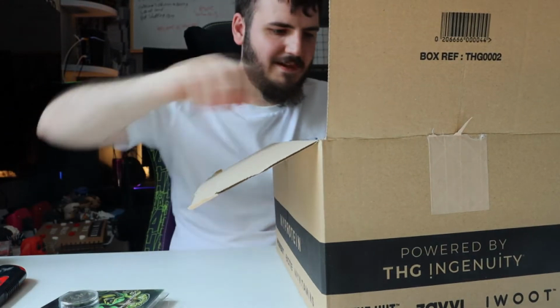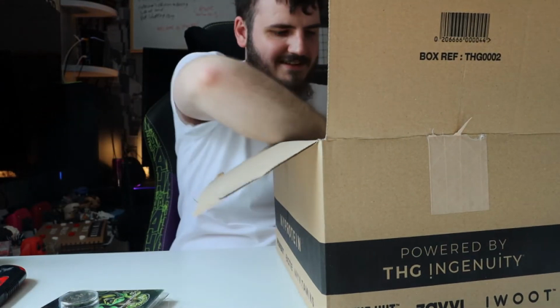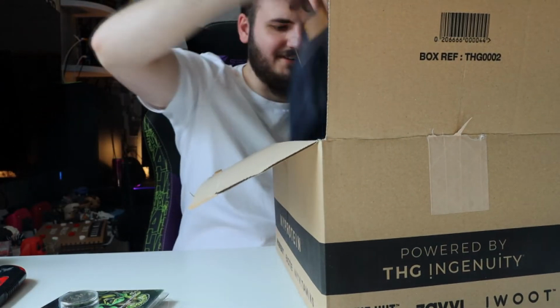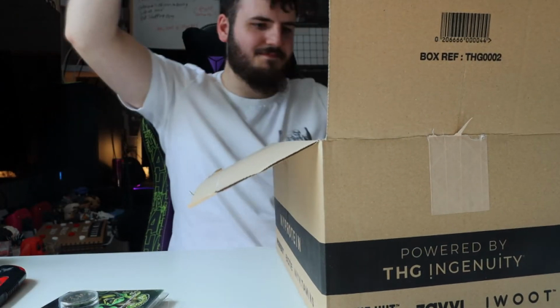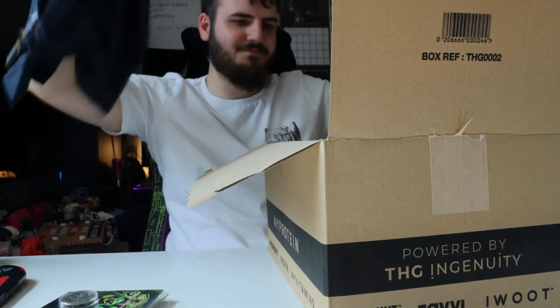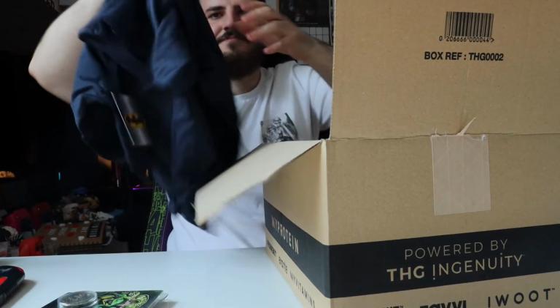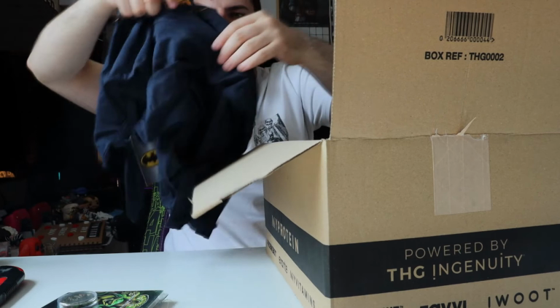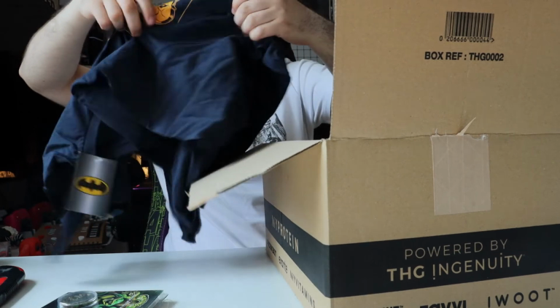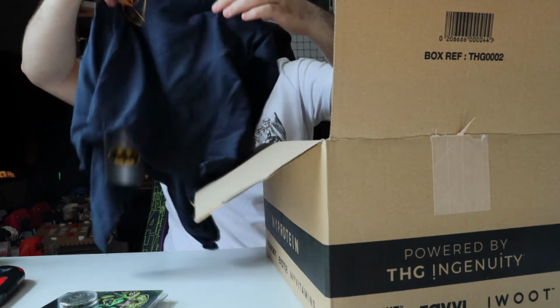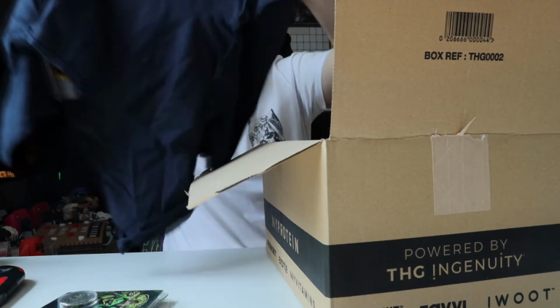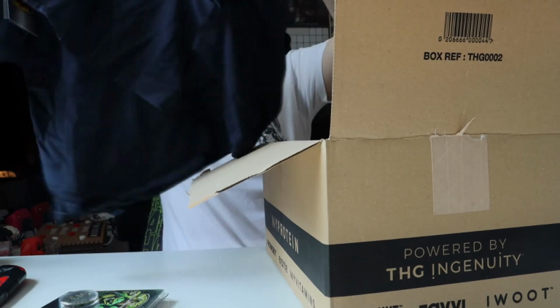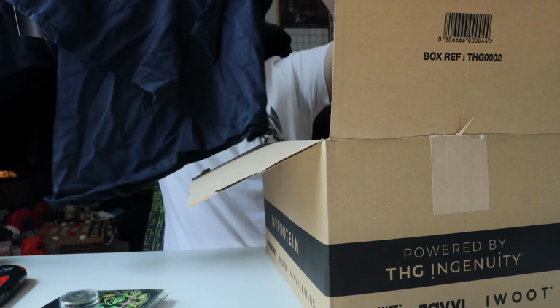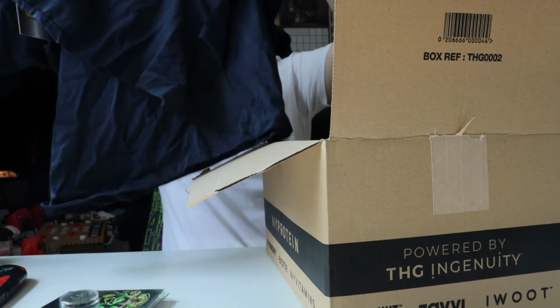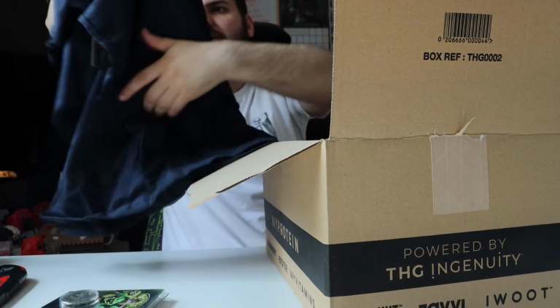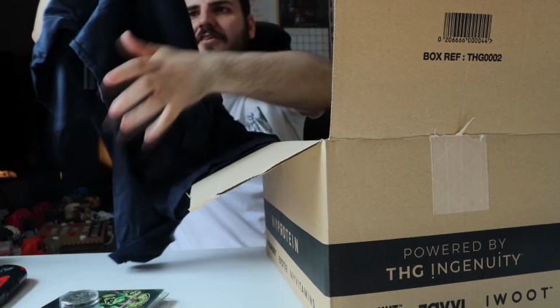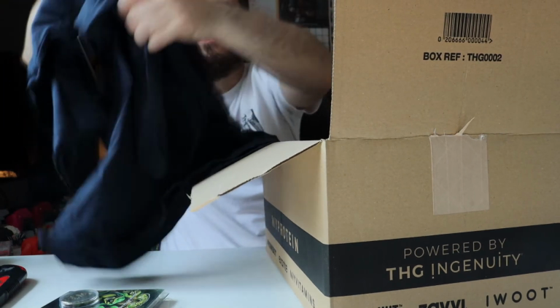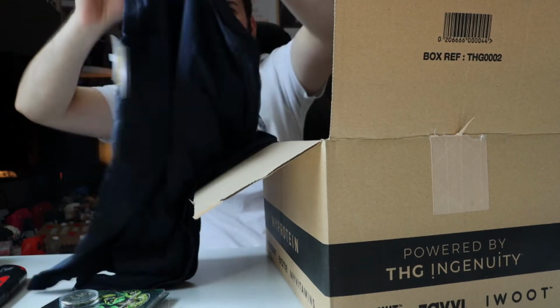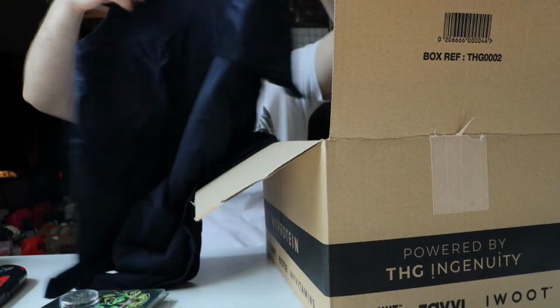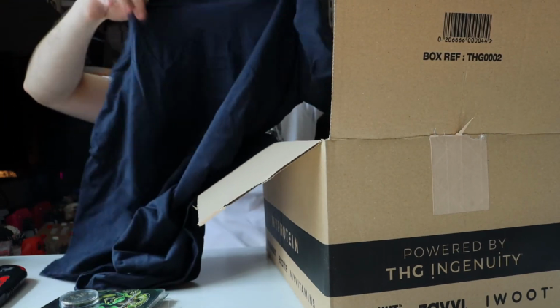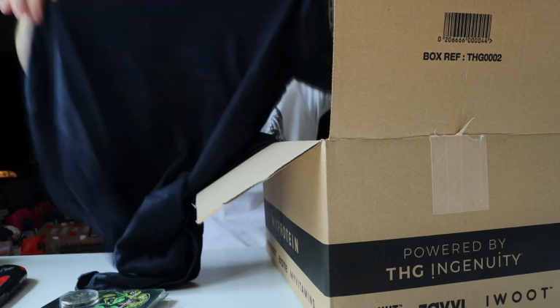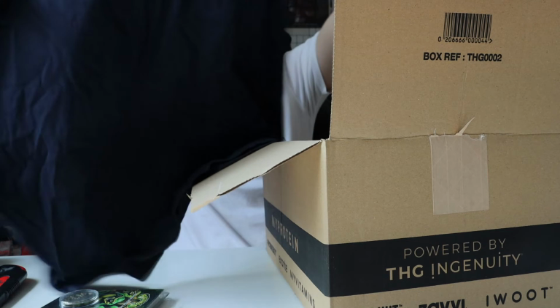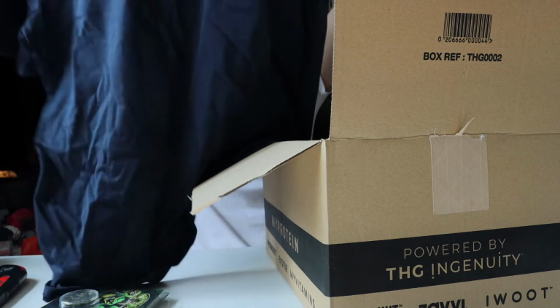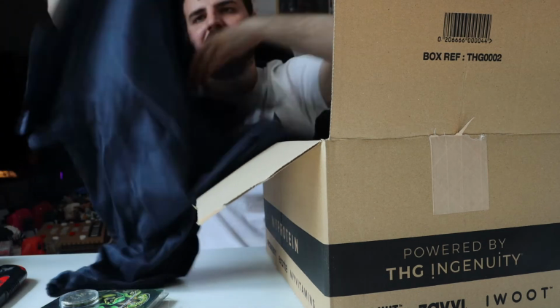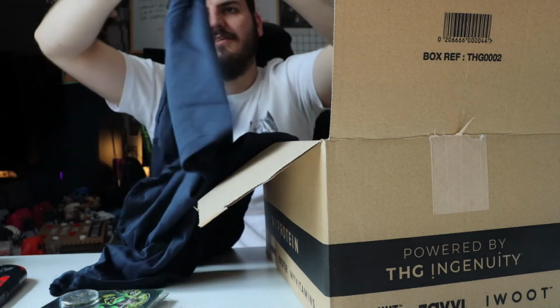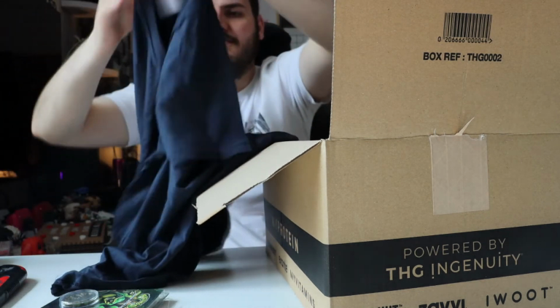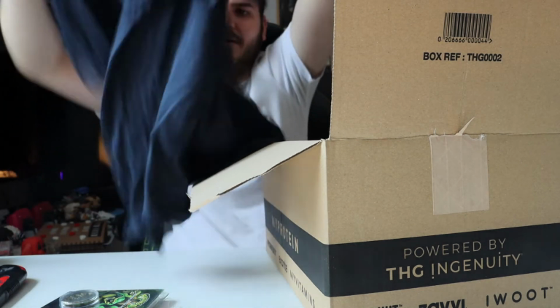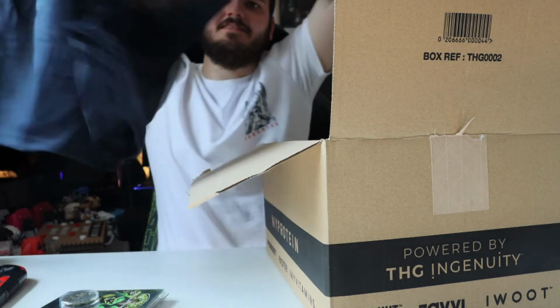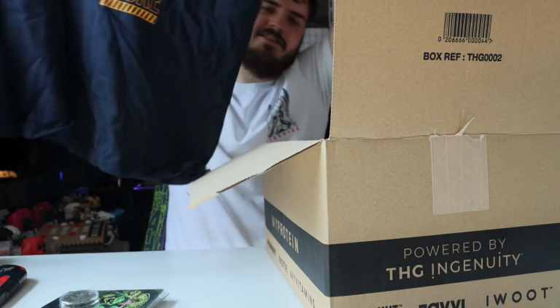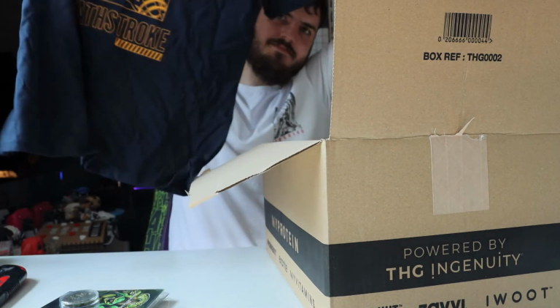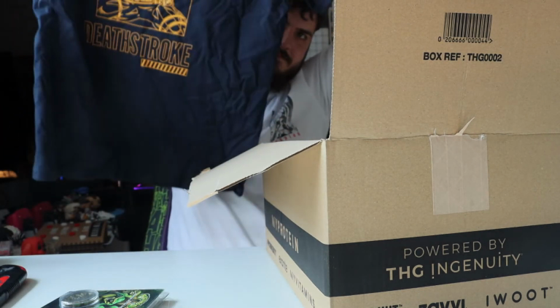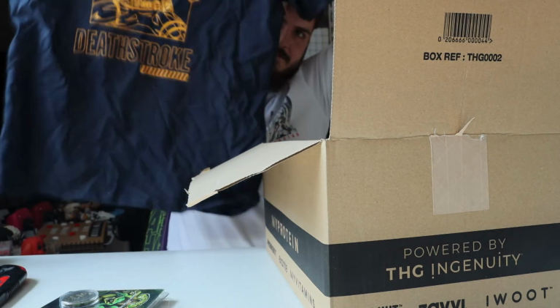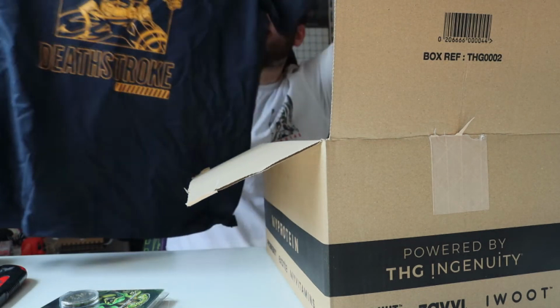T-shirt! What's this? It's a Batman Deathstroke t-shirt. Is it Deathstroke from Batman? Do you like that? Yeah, it's actually quite nice — there's Deathstroke on it.